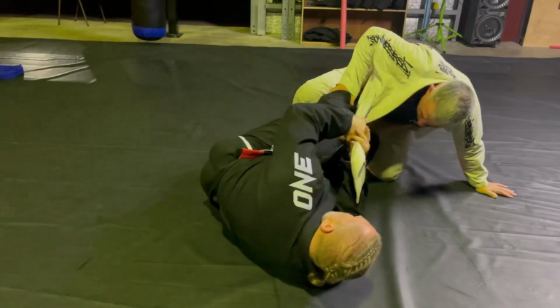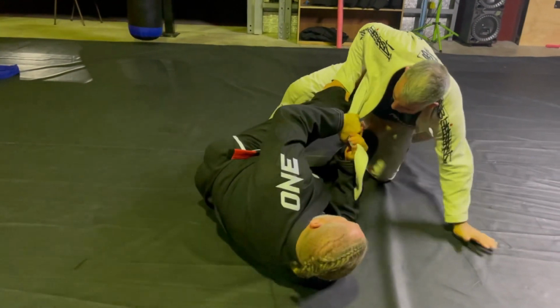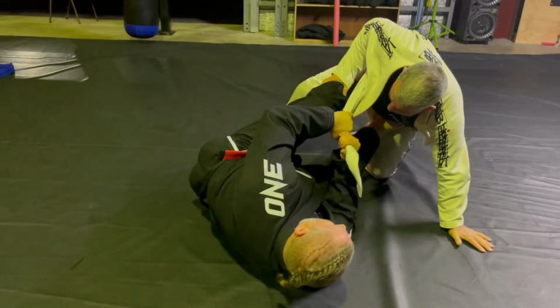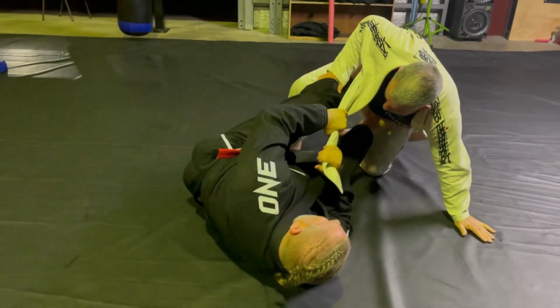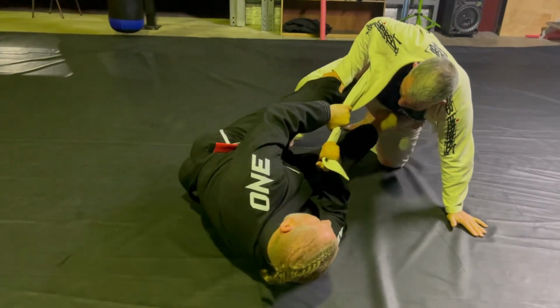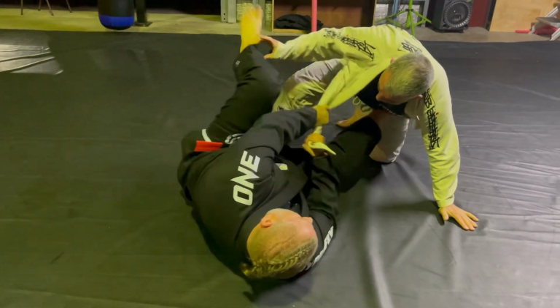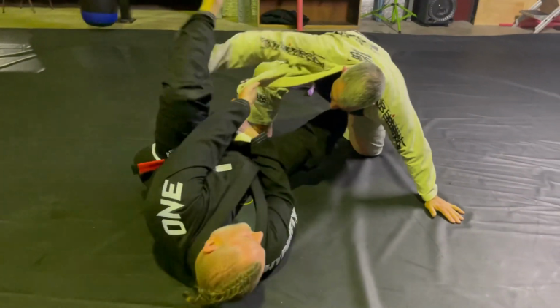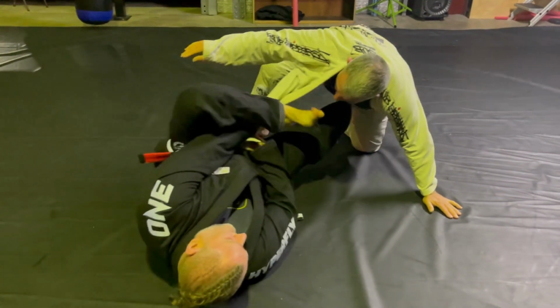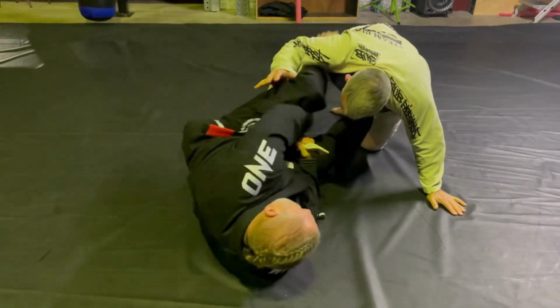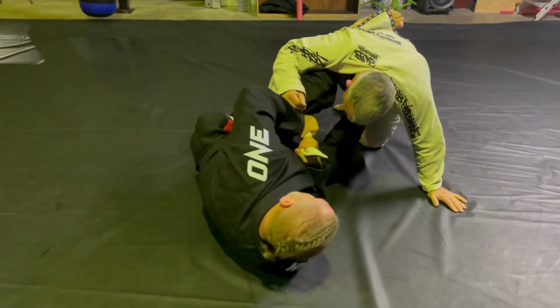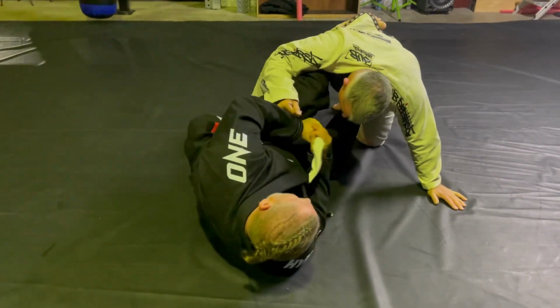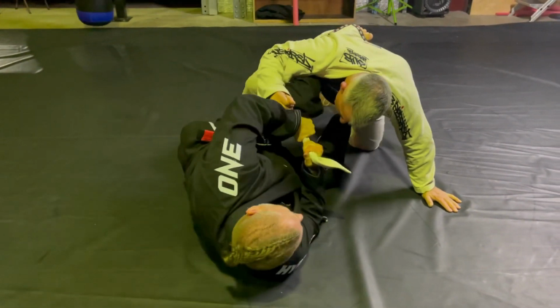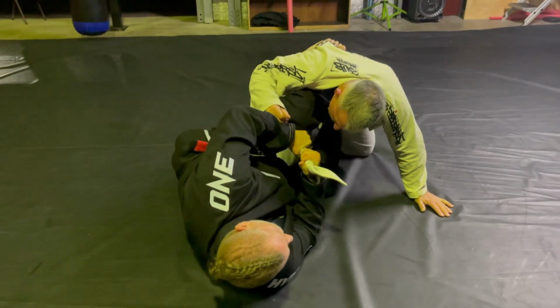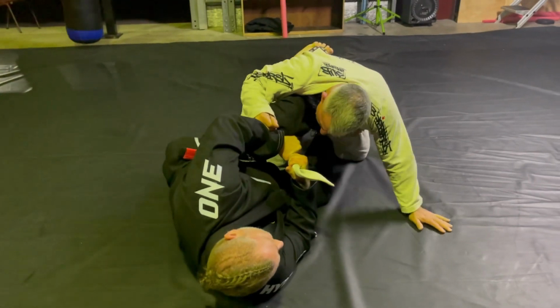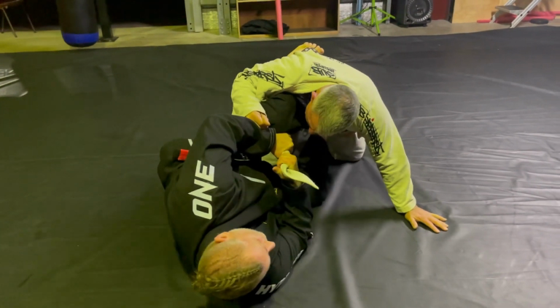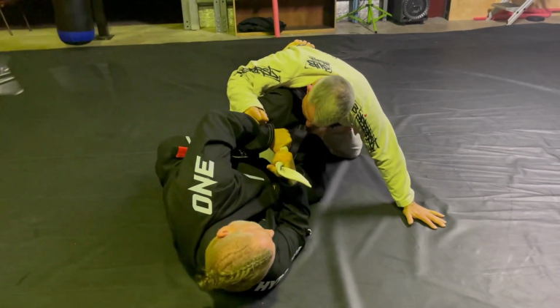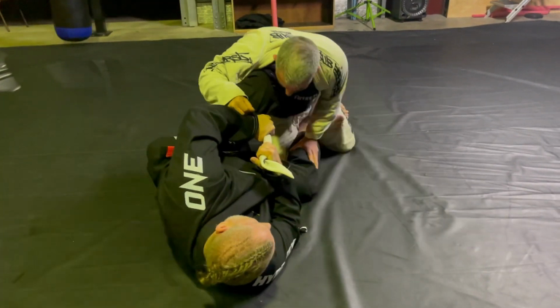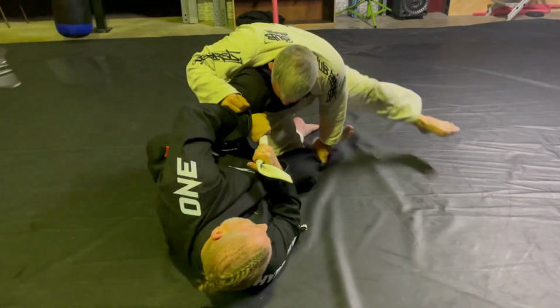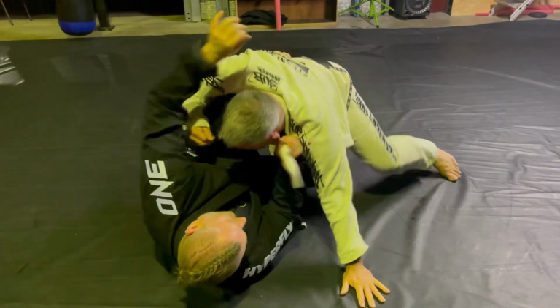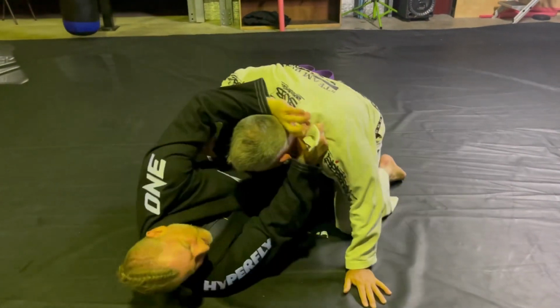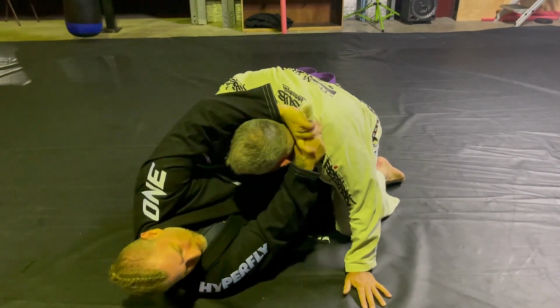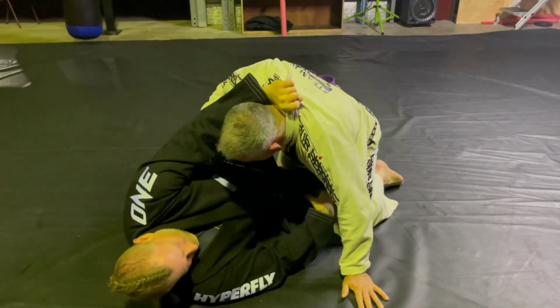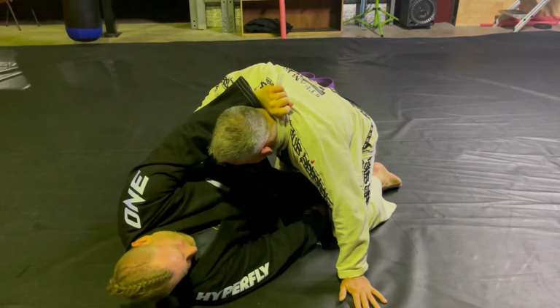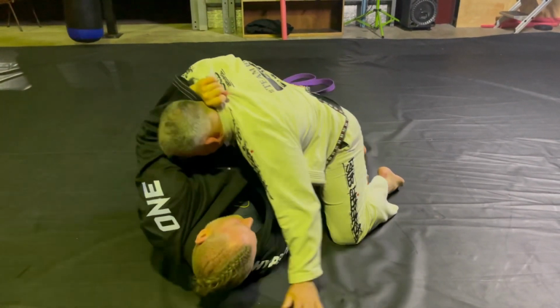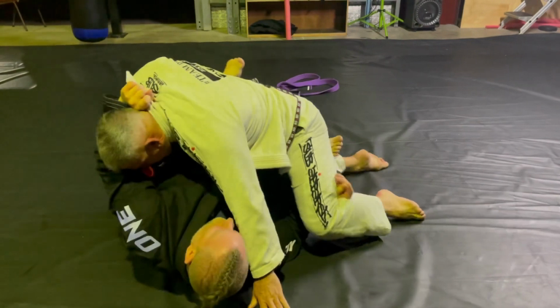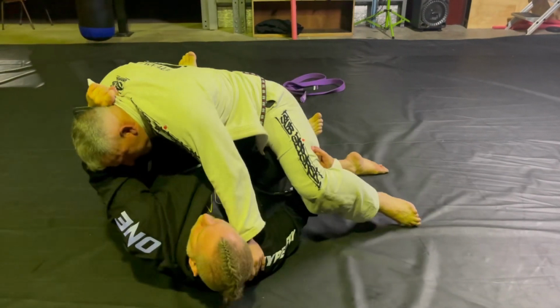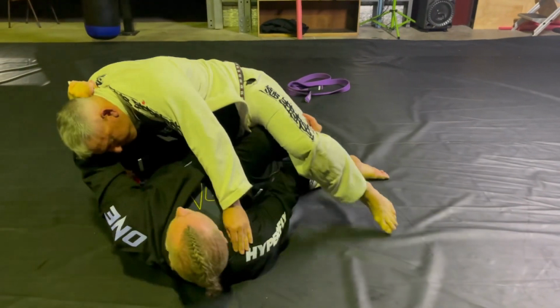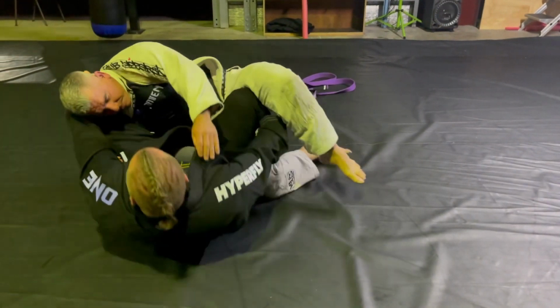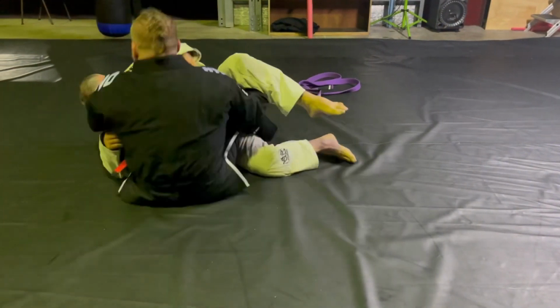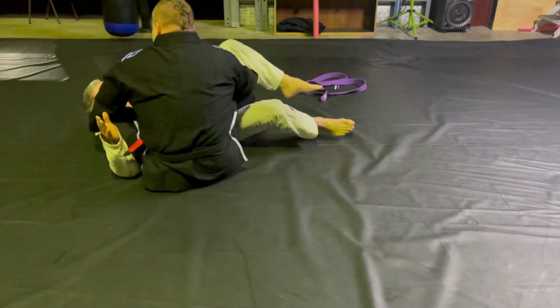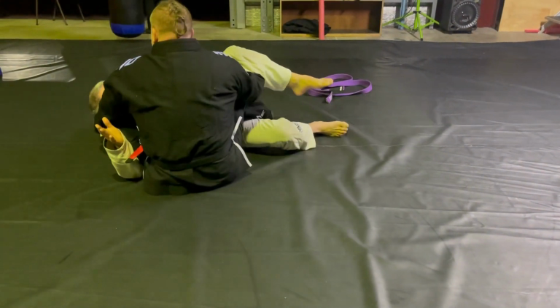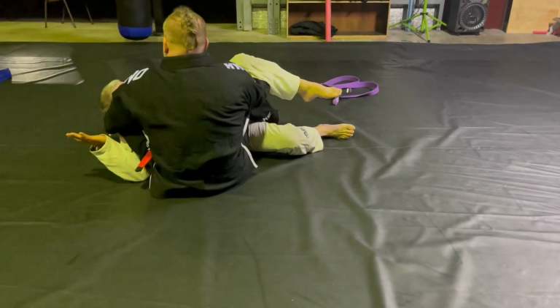Now look at that balance. As that balance comes out I'm gonna feed straight up and through. Now I've got this lapel in. He starts pushing, he starts trying to stack. I wrap, pass off, come up to this position and I get this bow and arrow choke here.